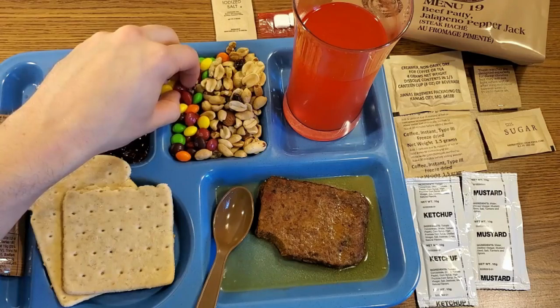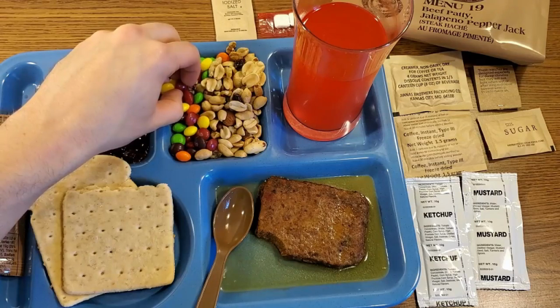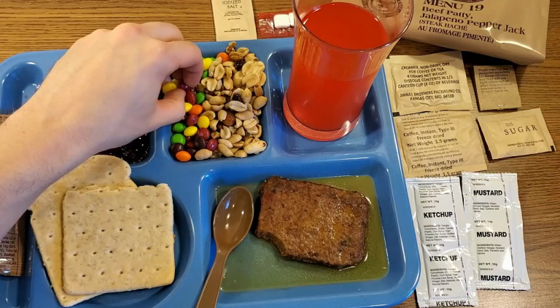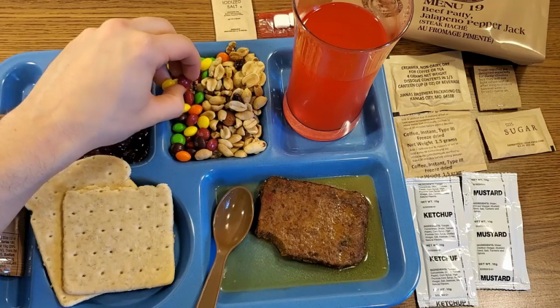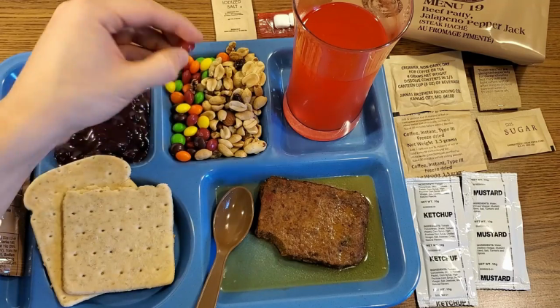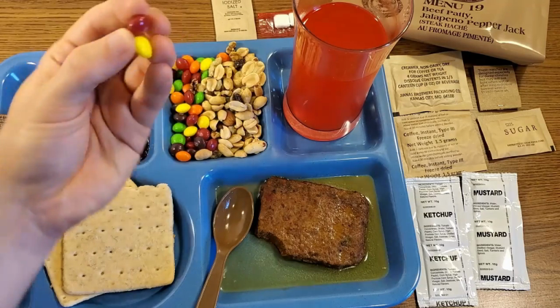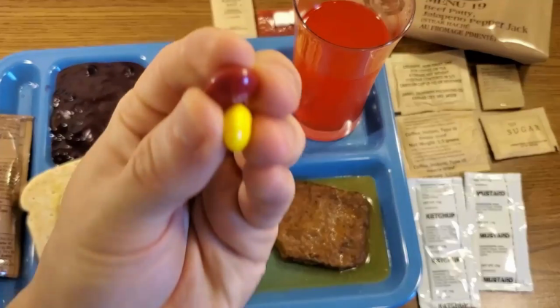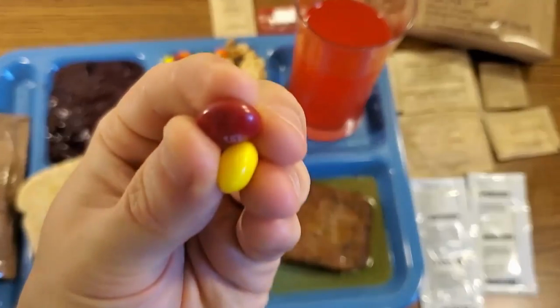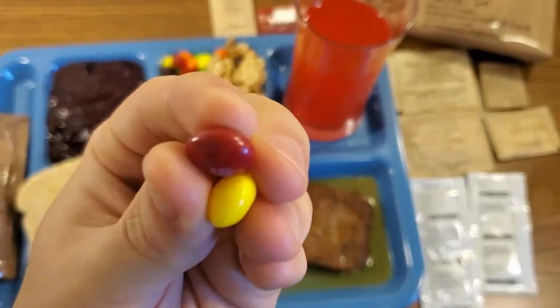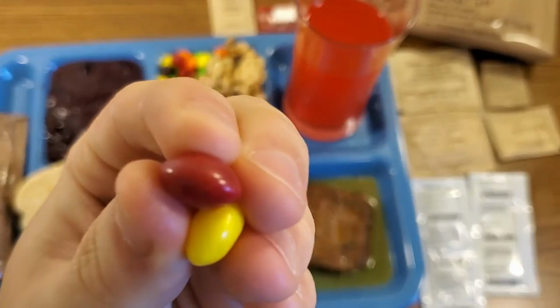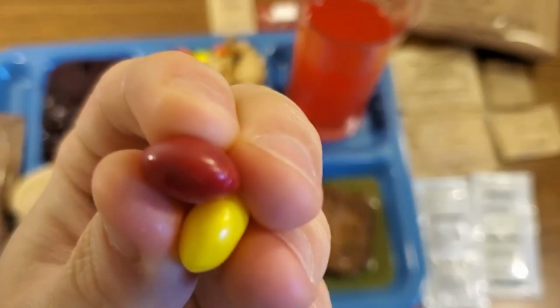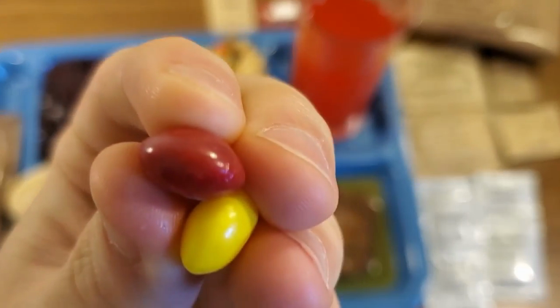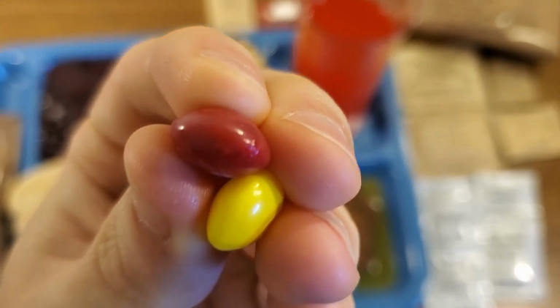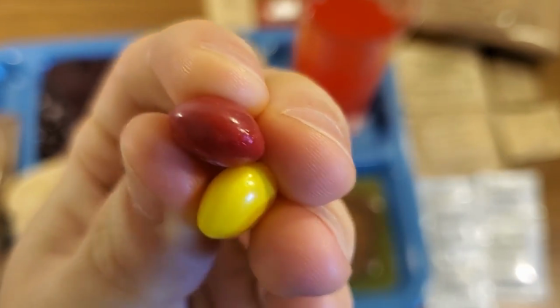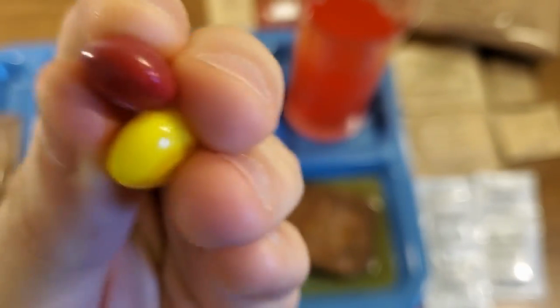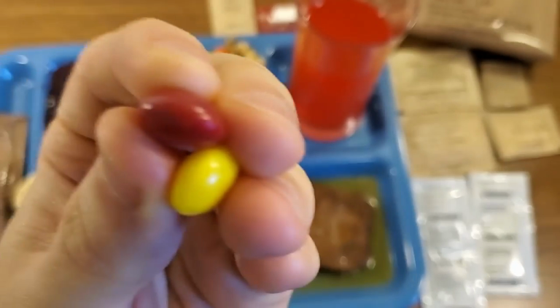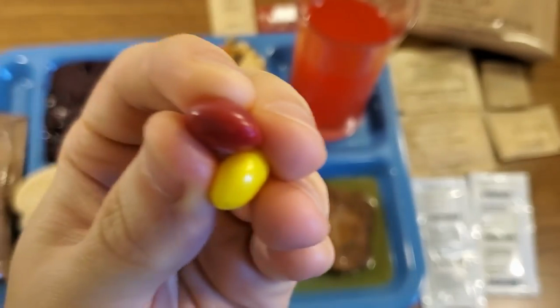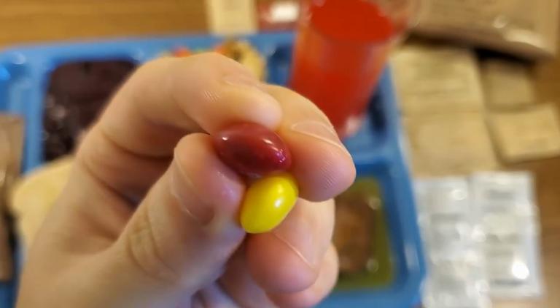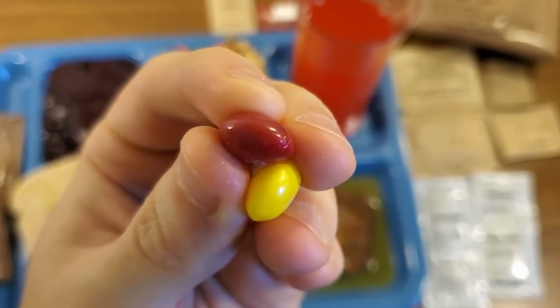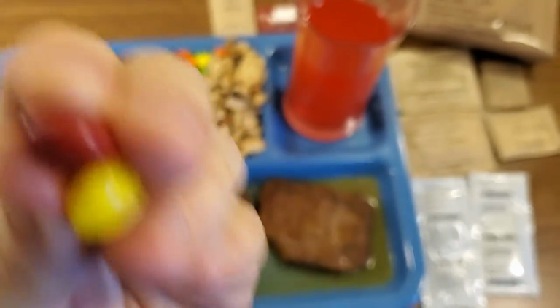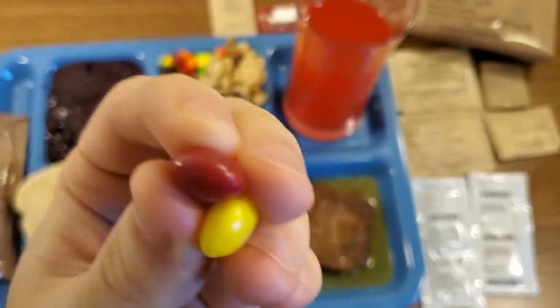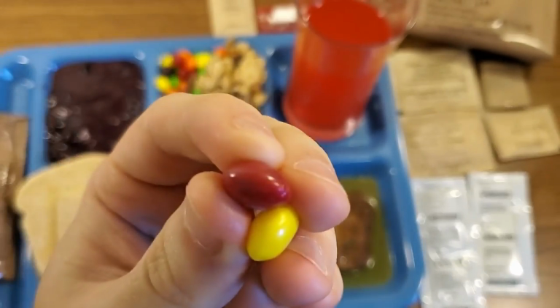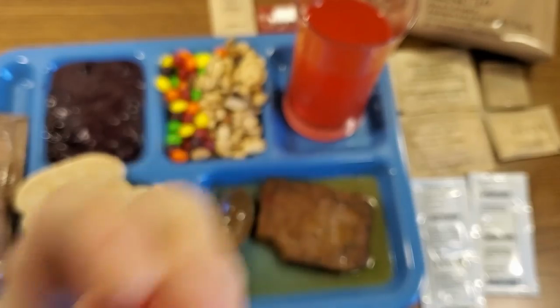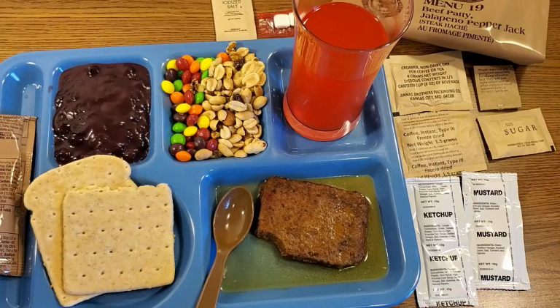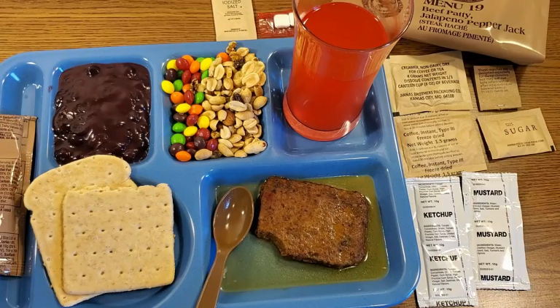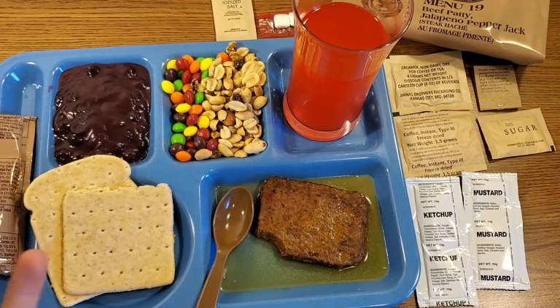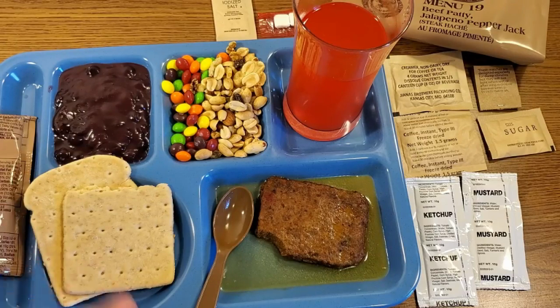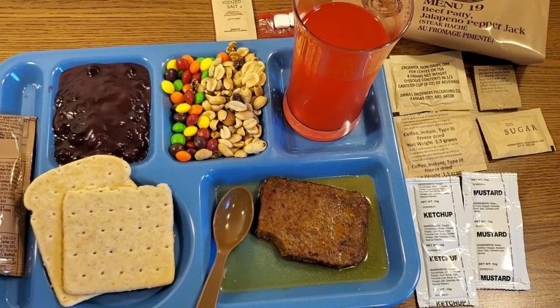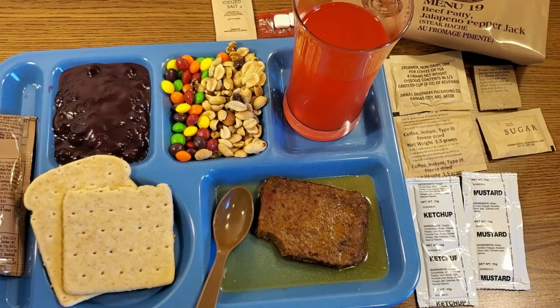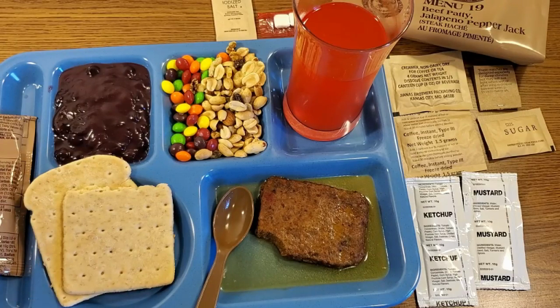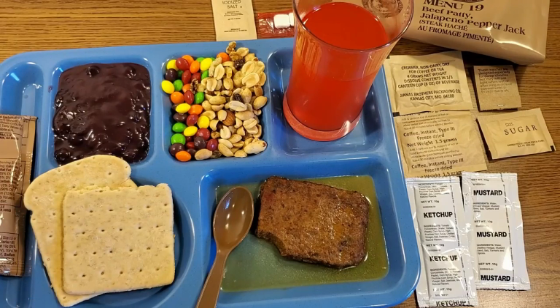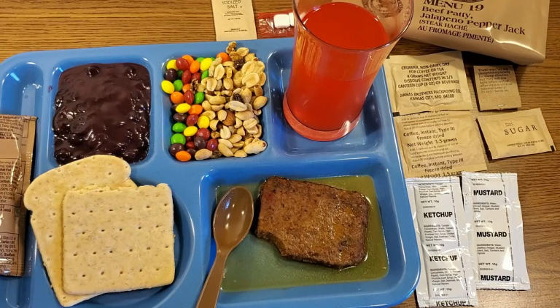Try a couple of these Skittles to make sure they held up well. Got a red and a yellow there, which are my two favorite Skittle flavors if I had to pick two. Those taste just as fresh as the day you would have bought them at a store.